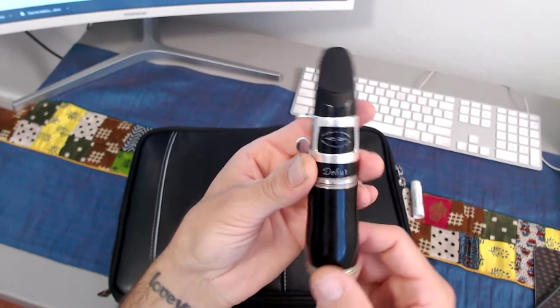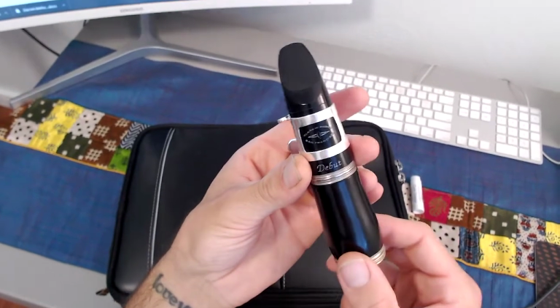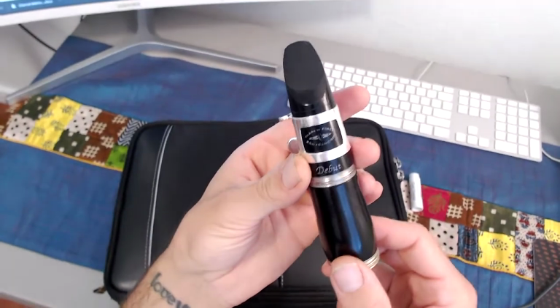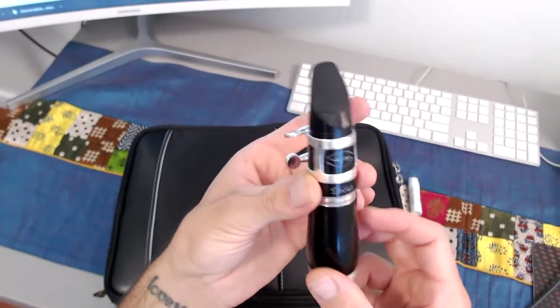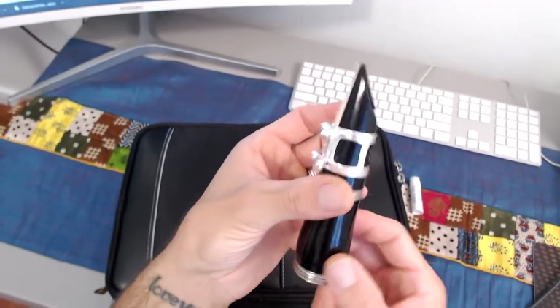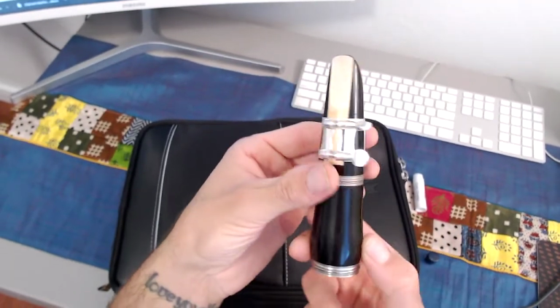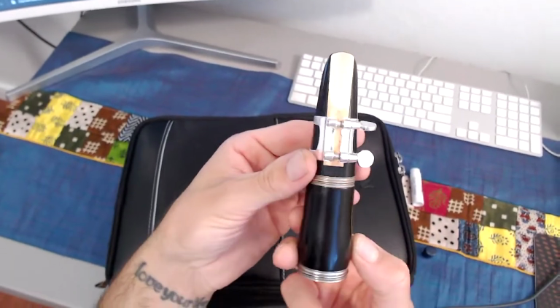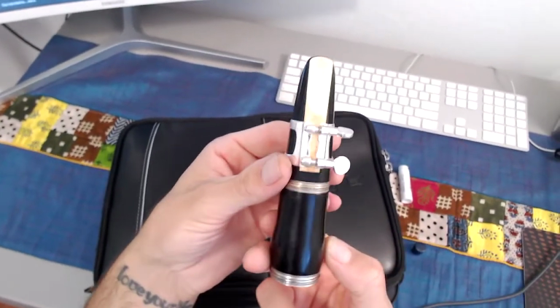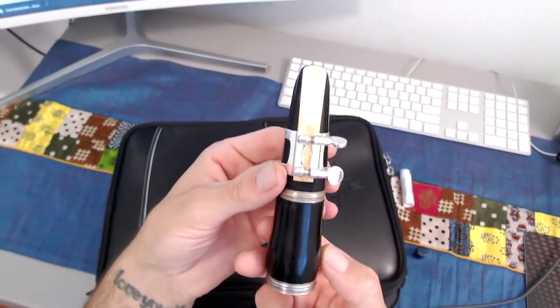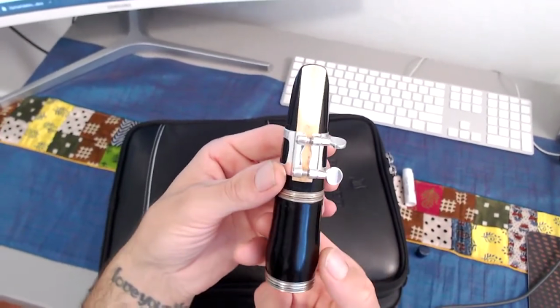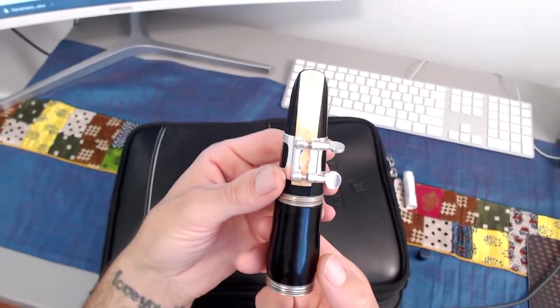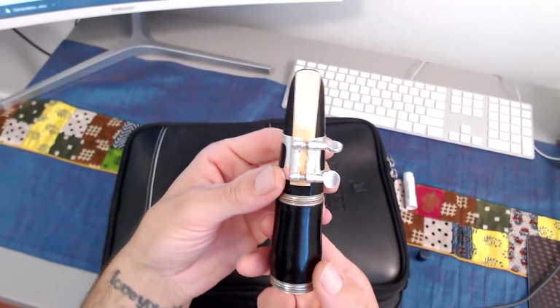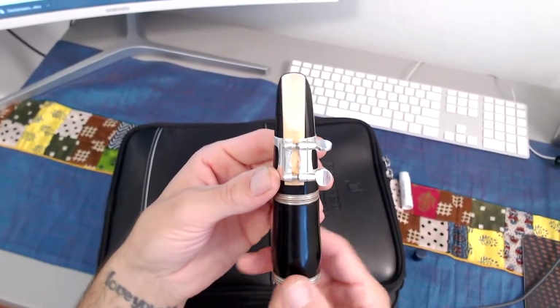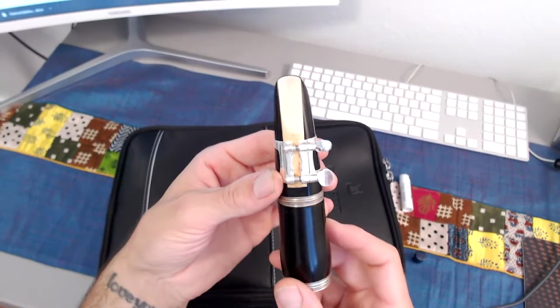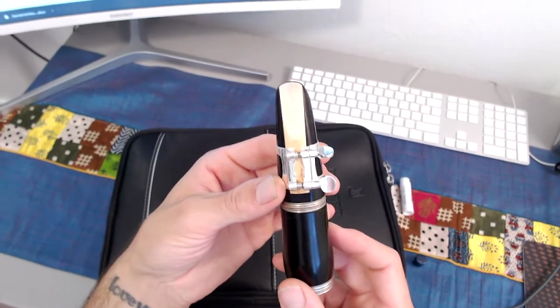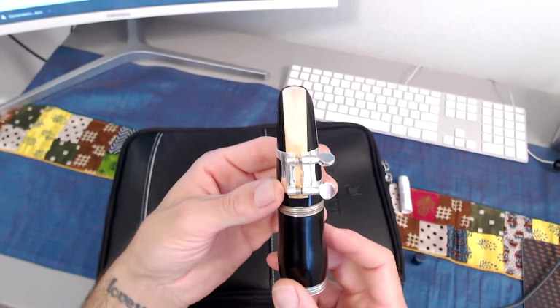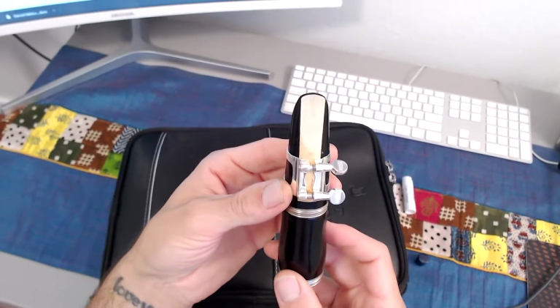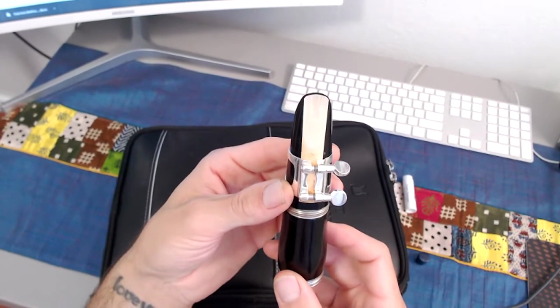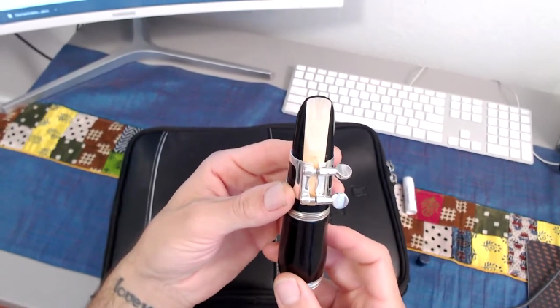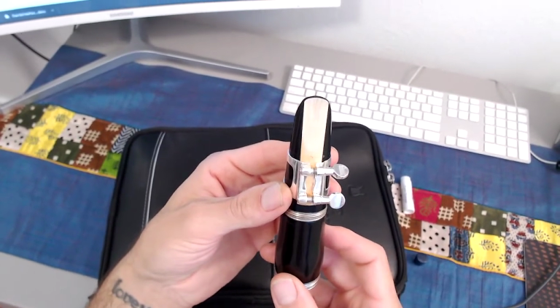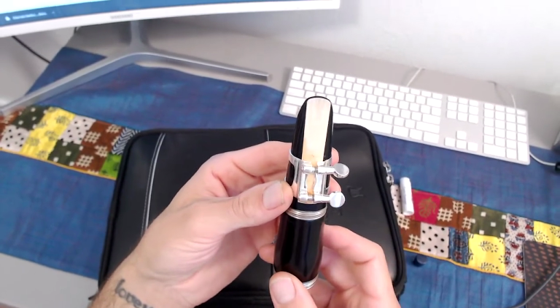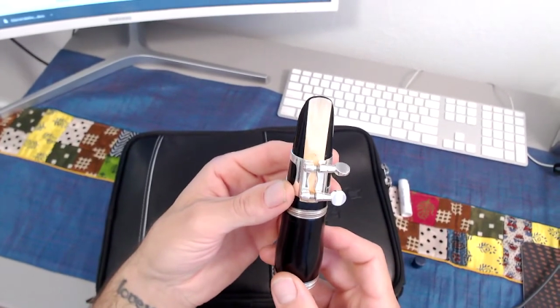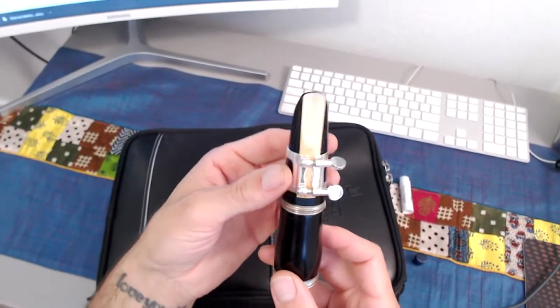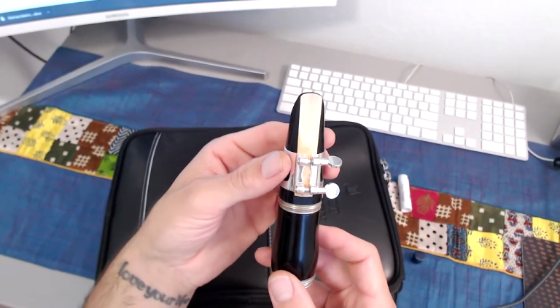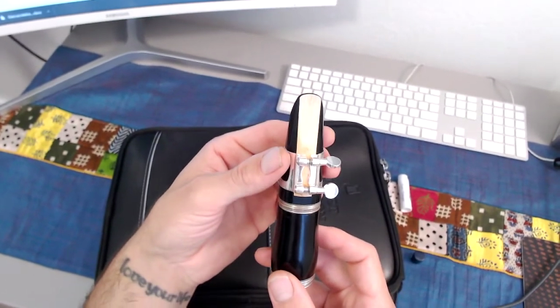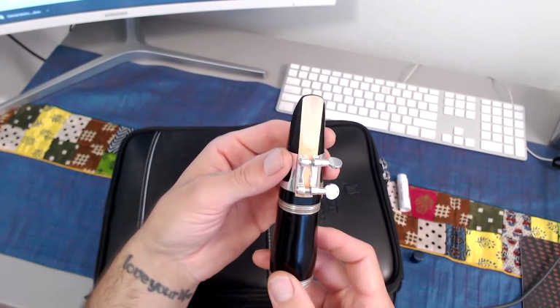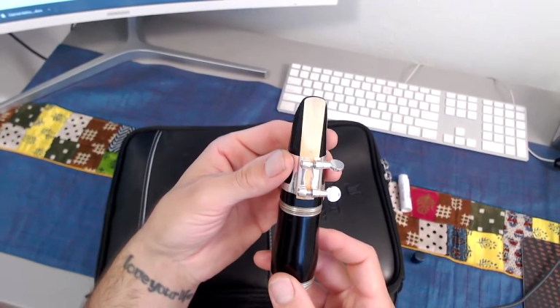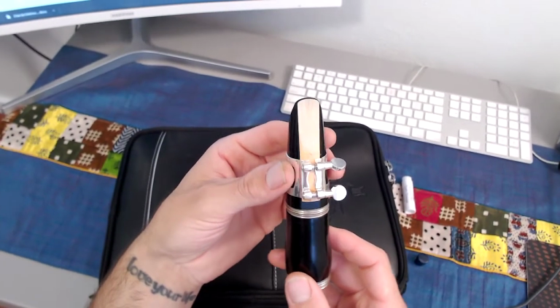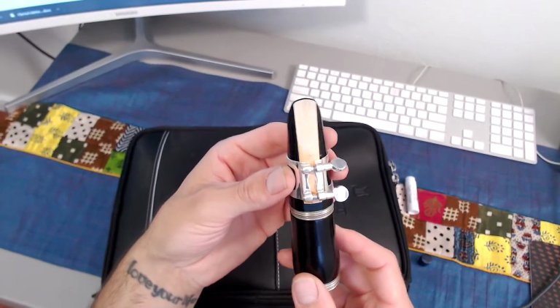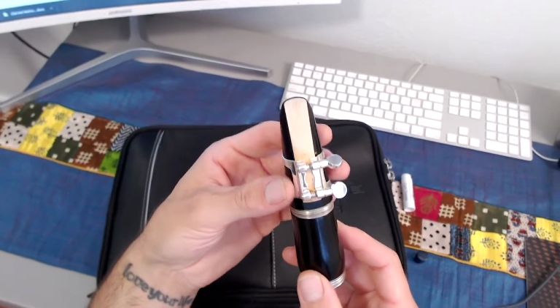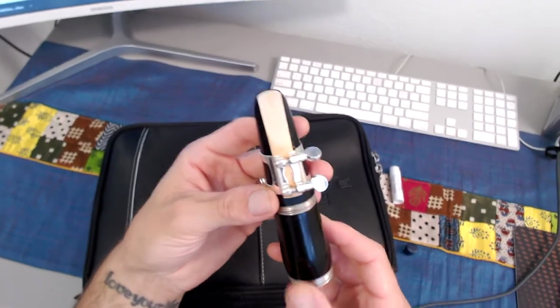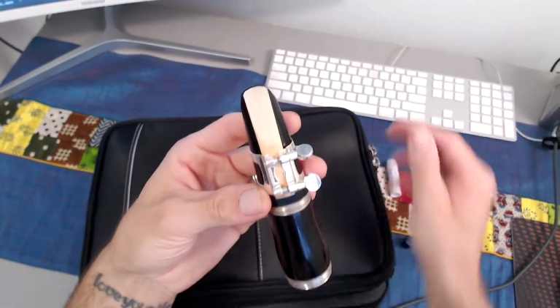You can repeat and rewind. I would try this skill several times so that you feel confident in building your mouthpiece and barrel. Good luck! Have a great time!